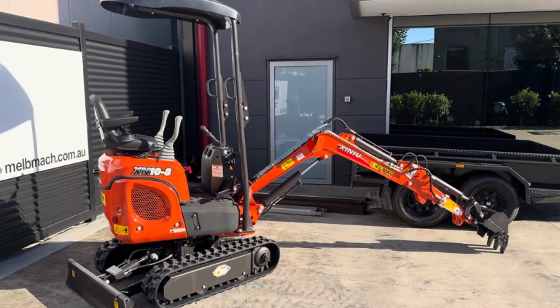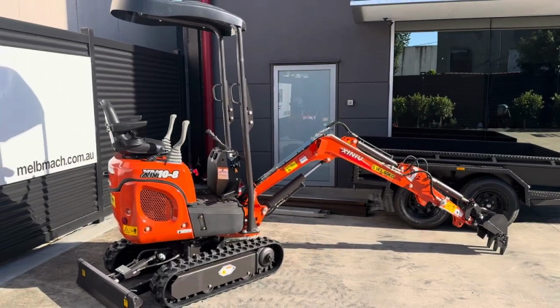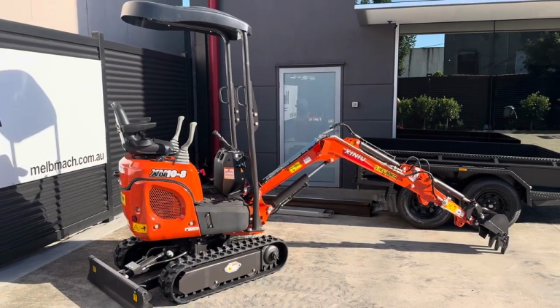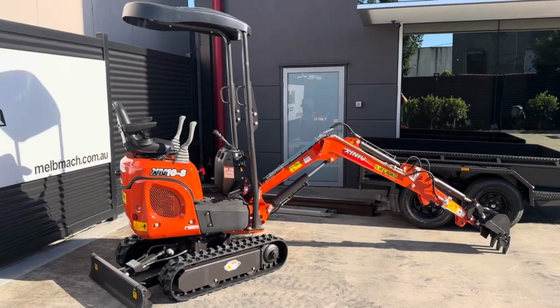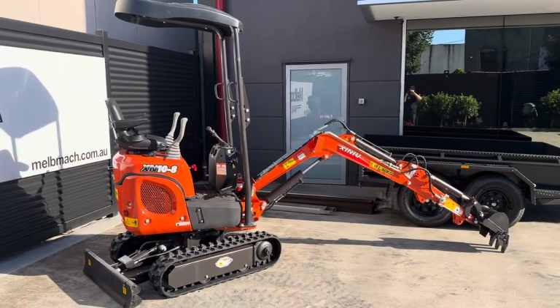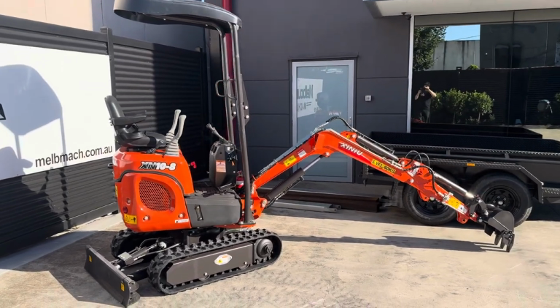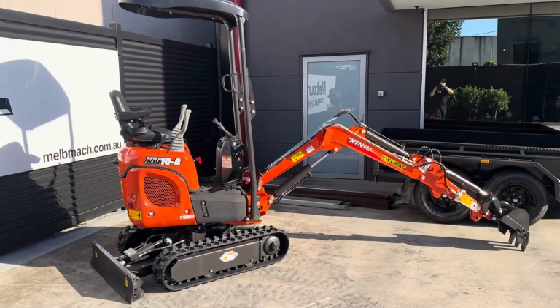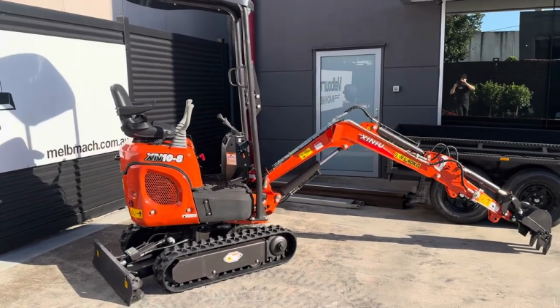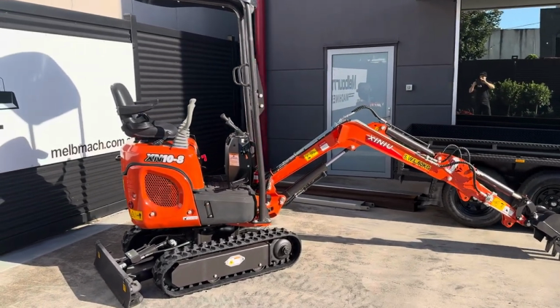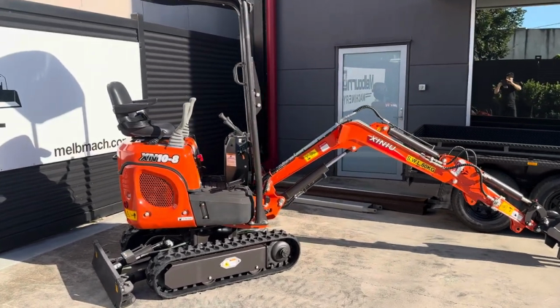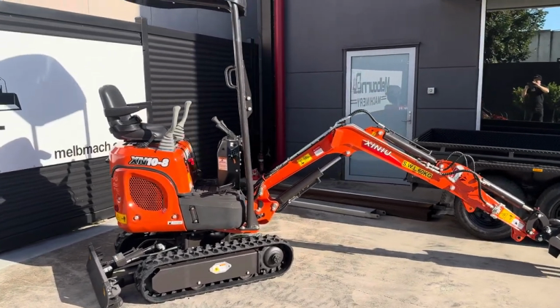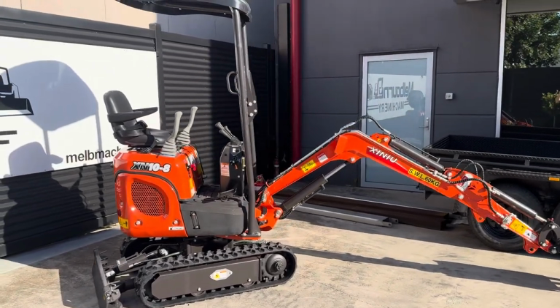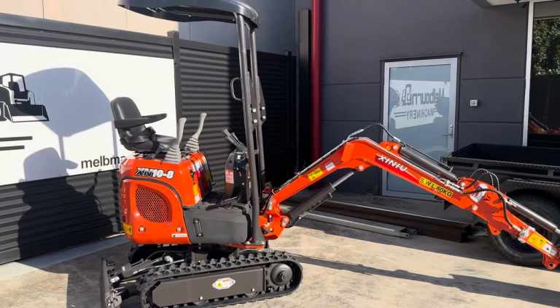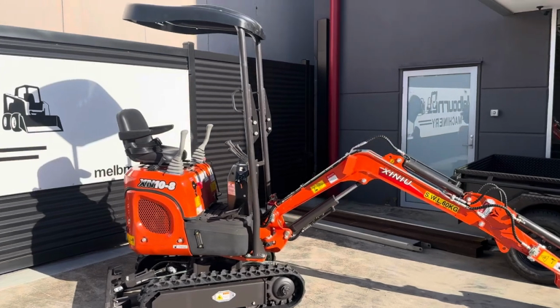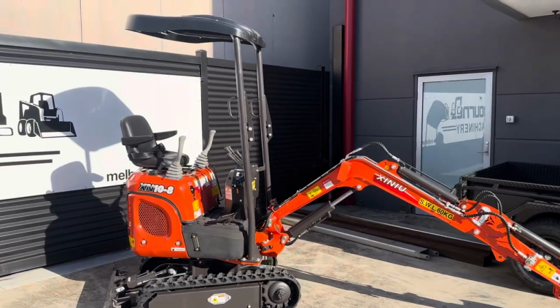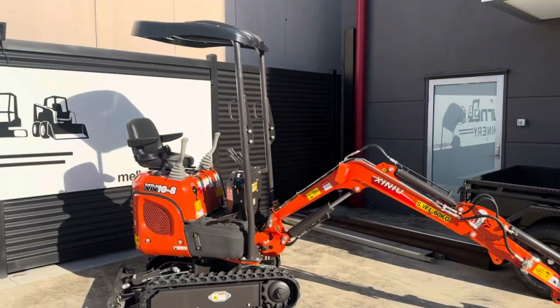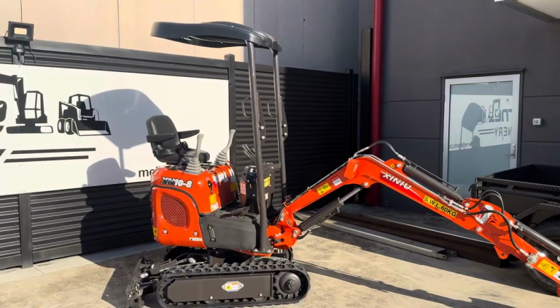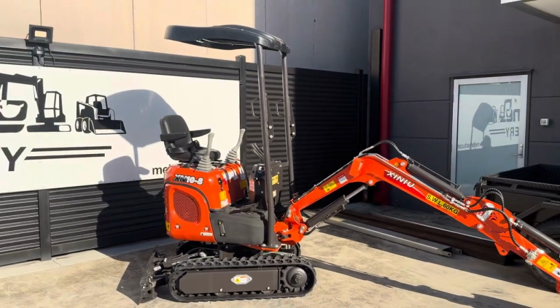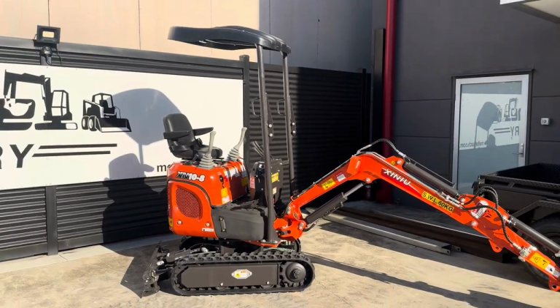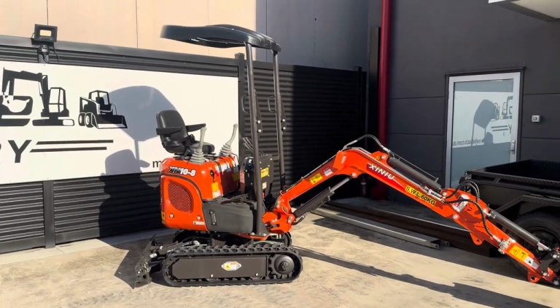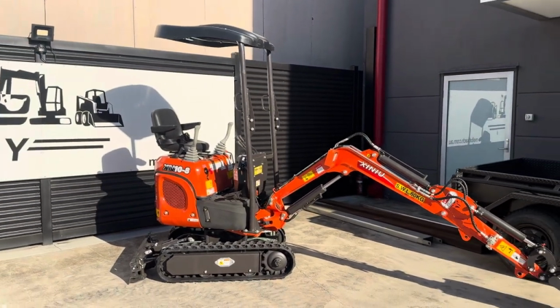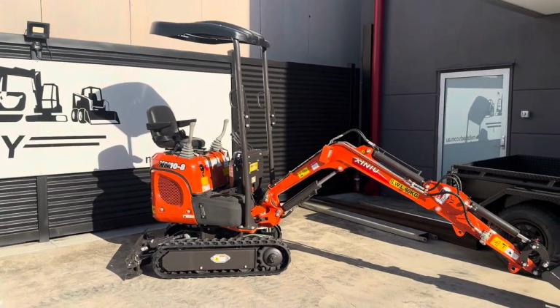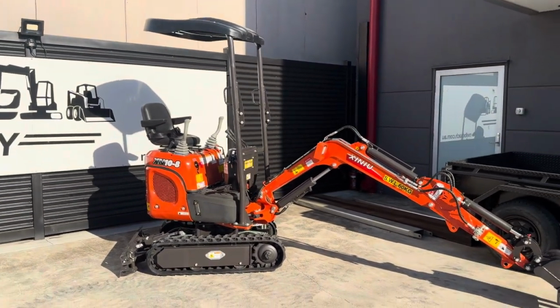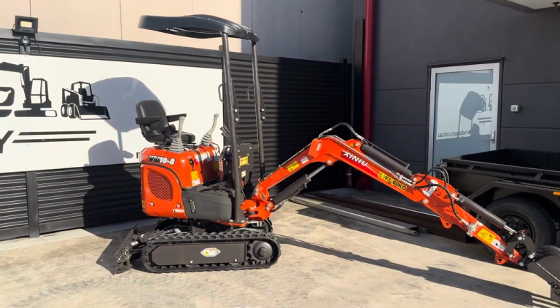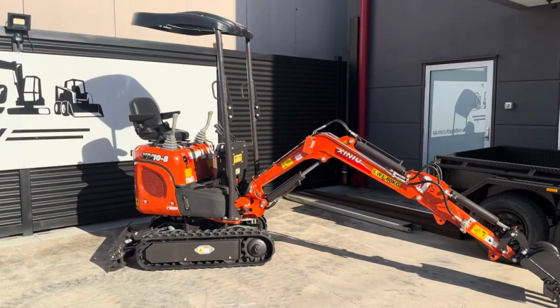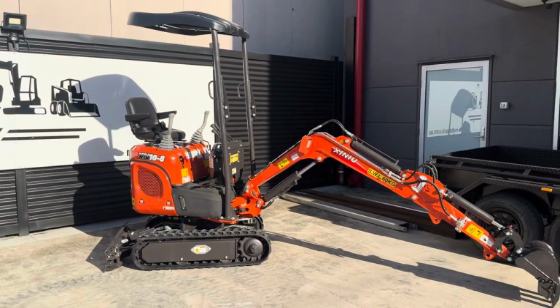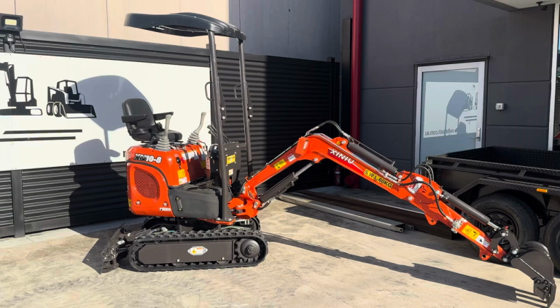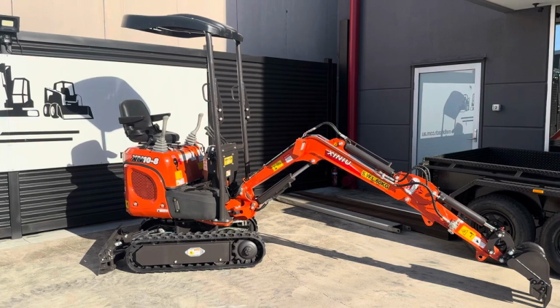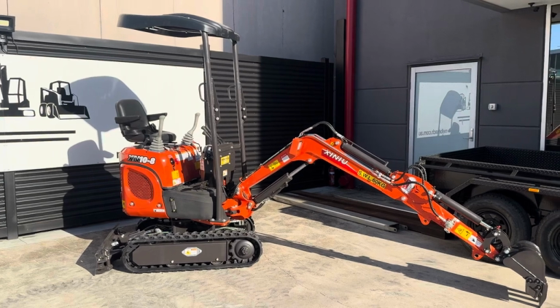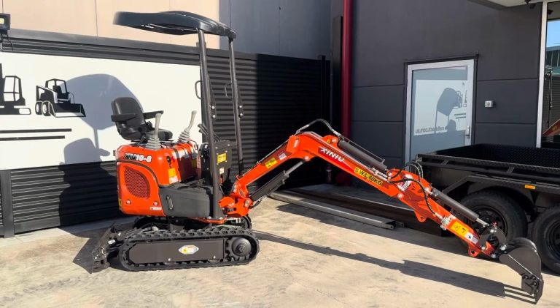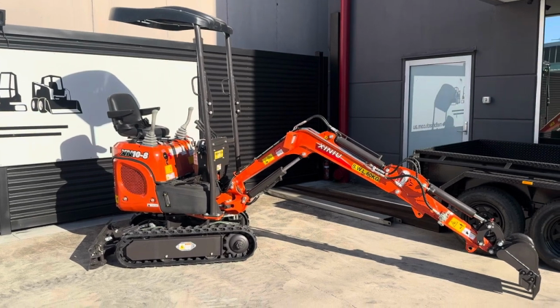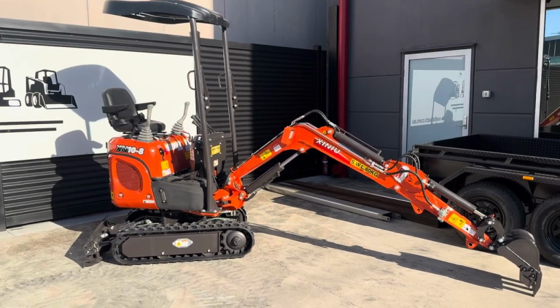G'day viewers, Troy from Melbourne Machinery. I'm just going to quickly run through this XN 10-8. It's a one tonne mini excavator, great bang for your buck.